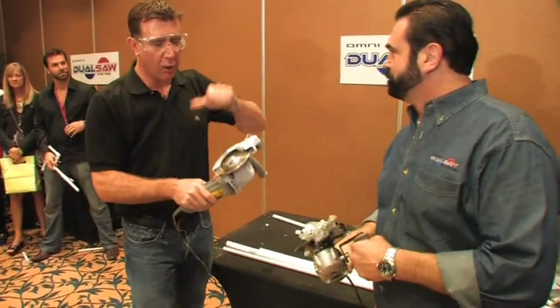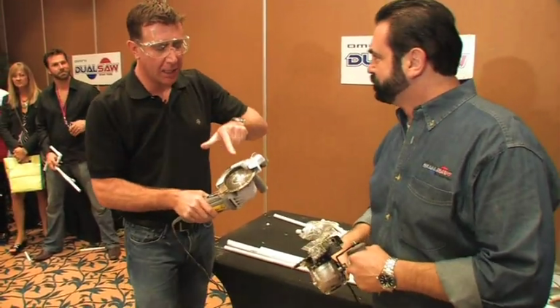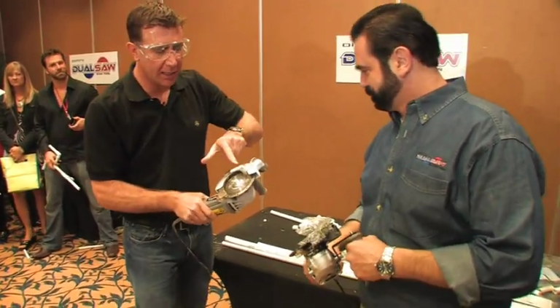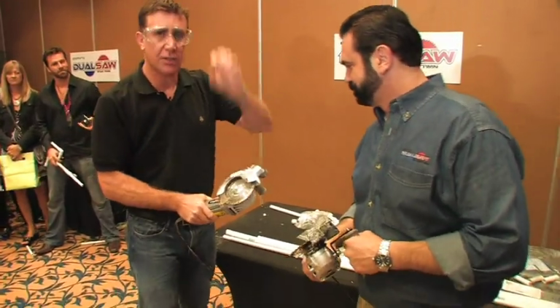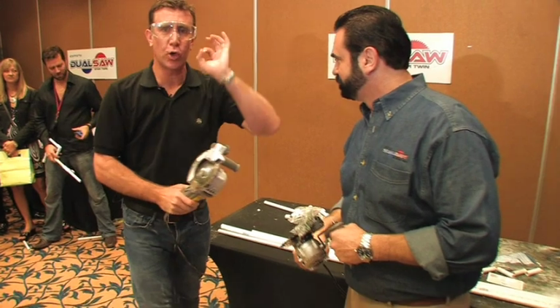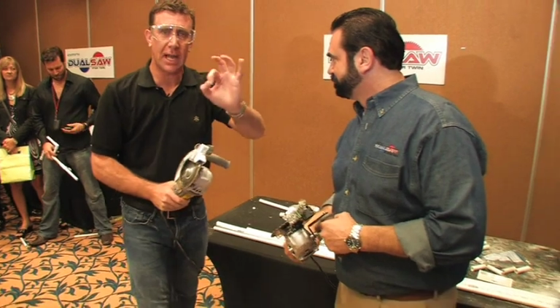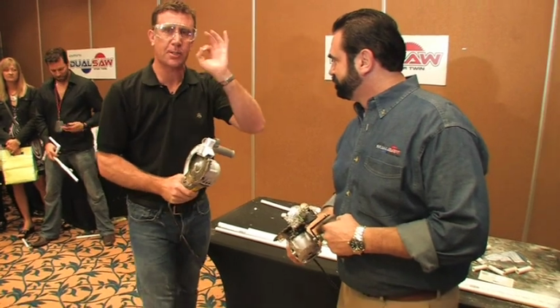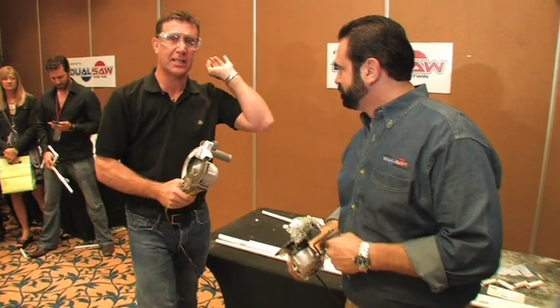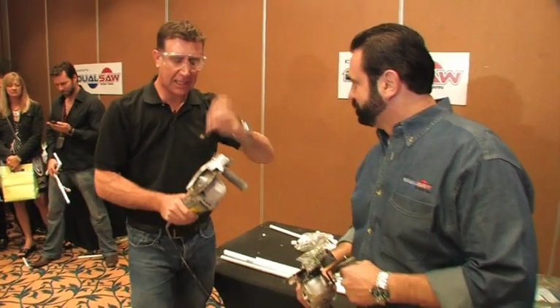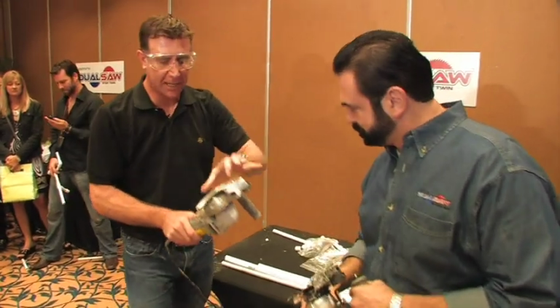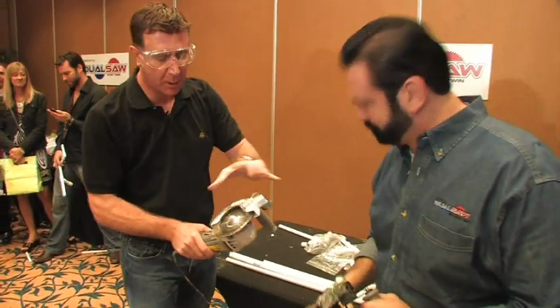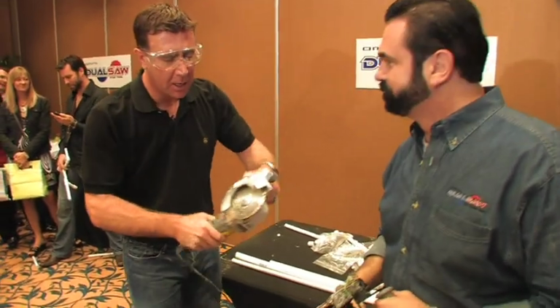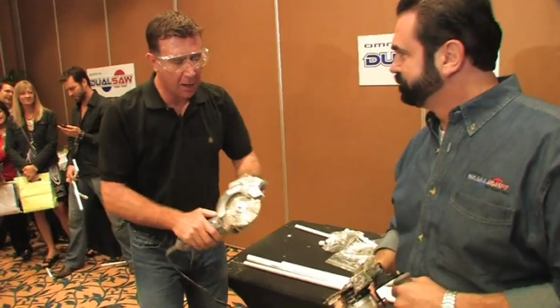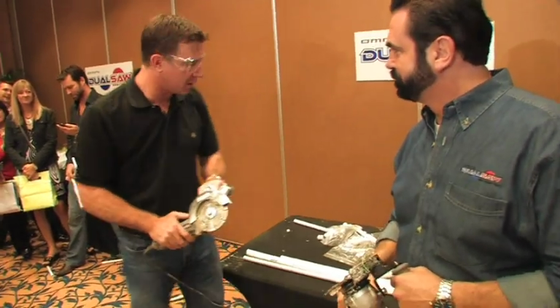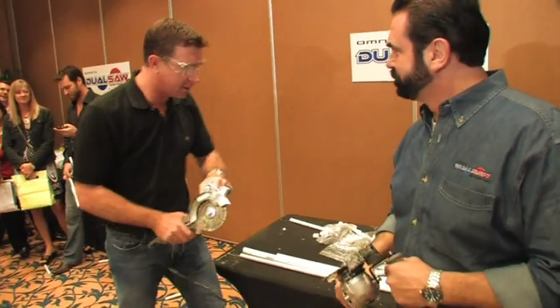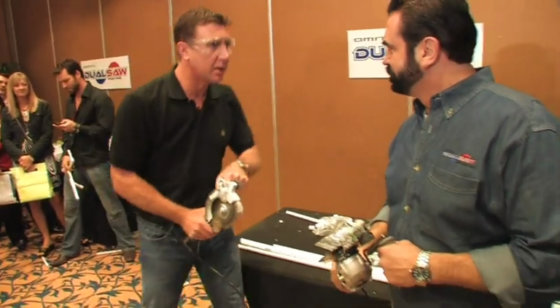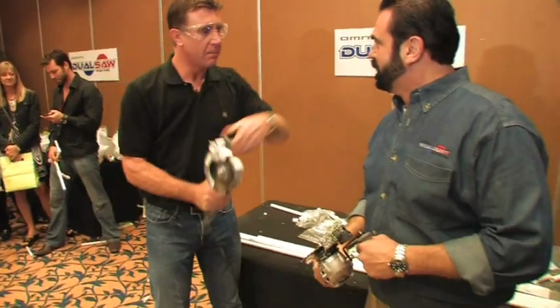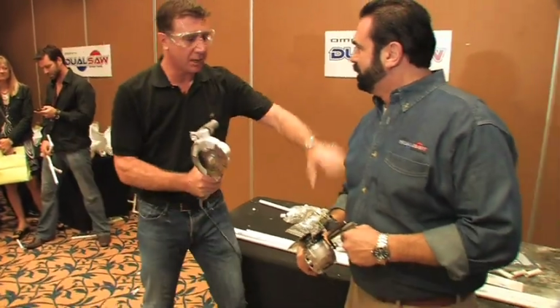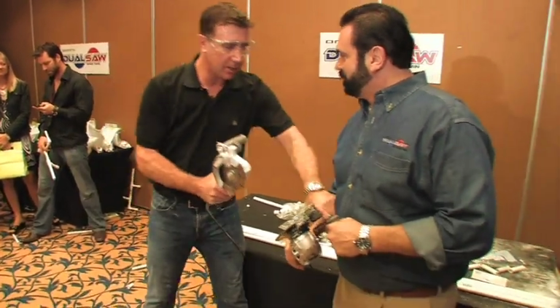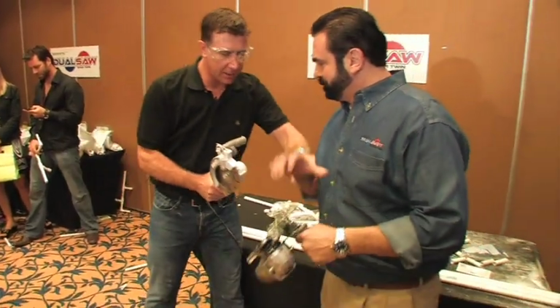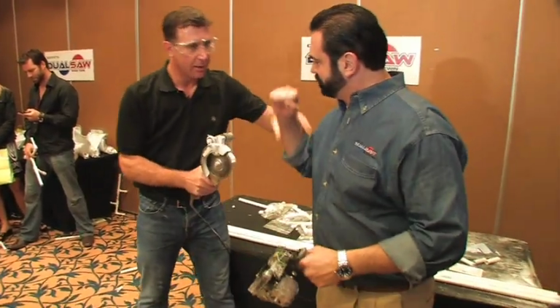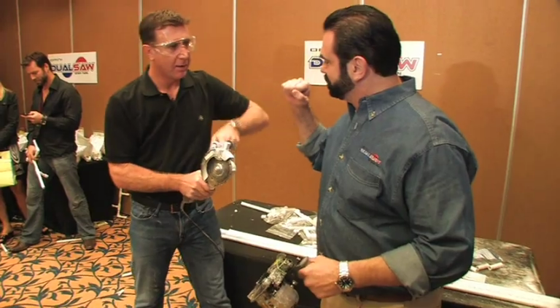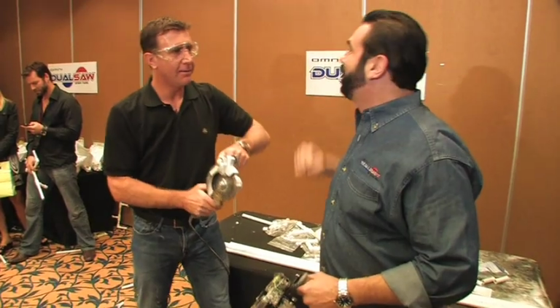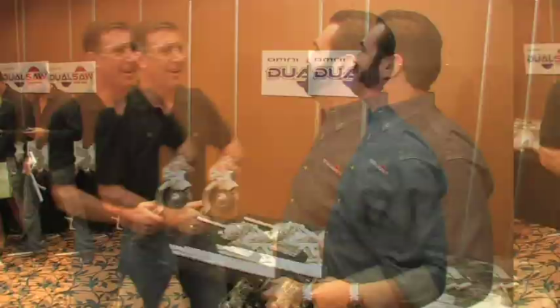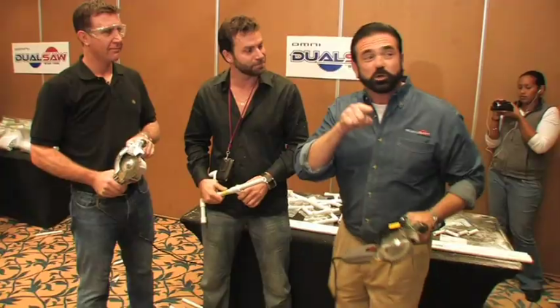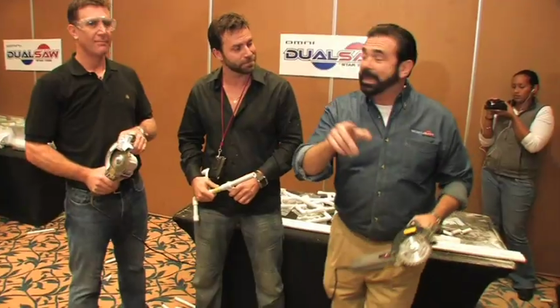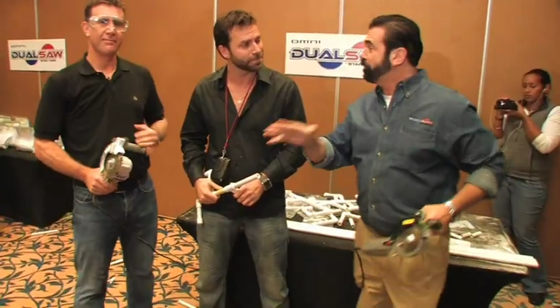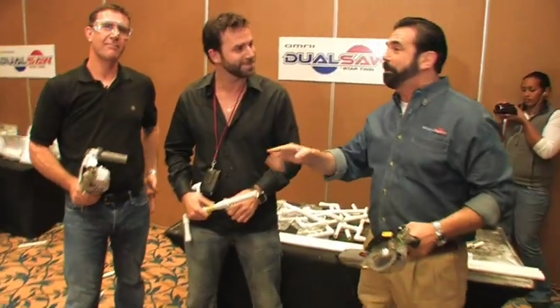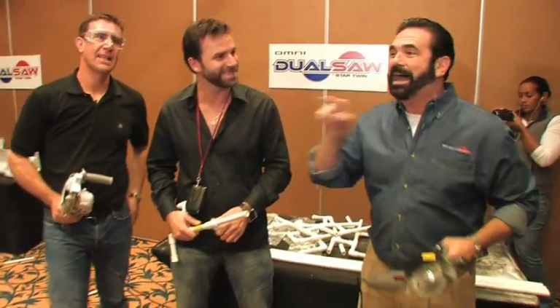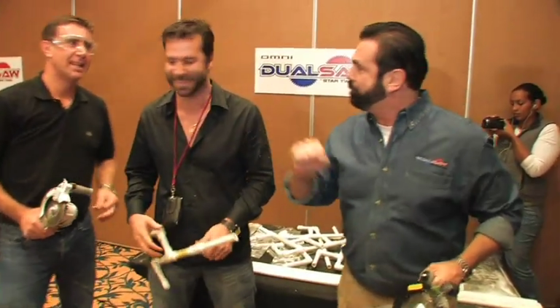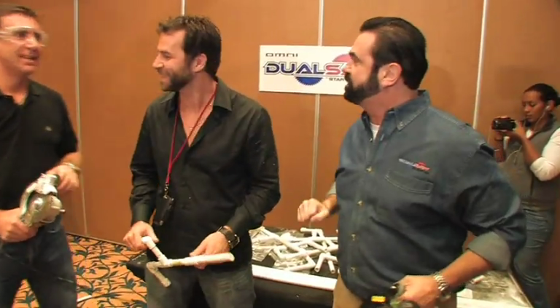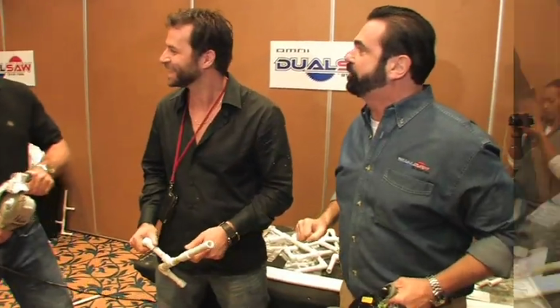Counter-rotating technology — two blades that spin at exactly the same speed in opposite directions. Give me a hand. This will cut everything but bad habits and taxes.